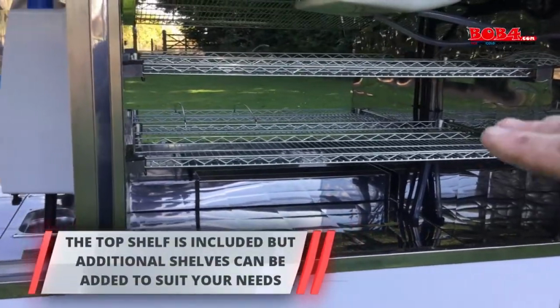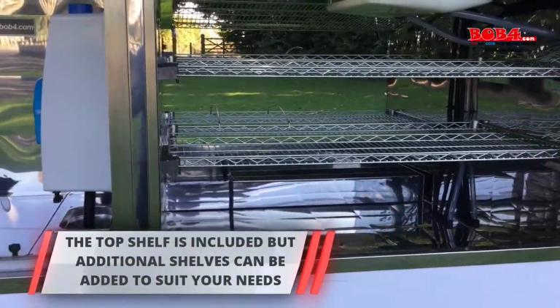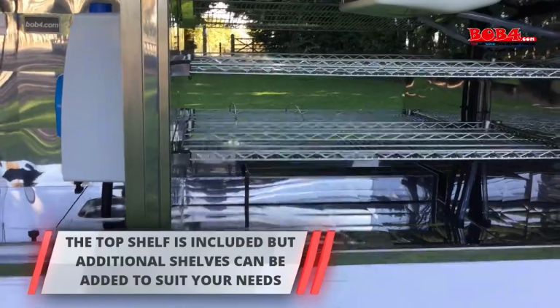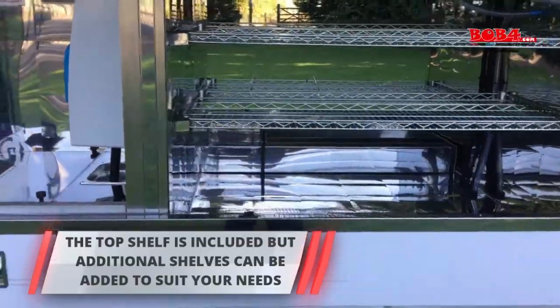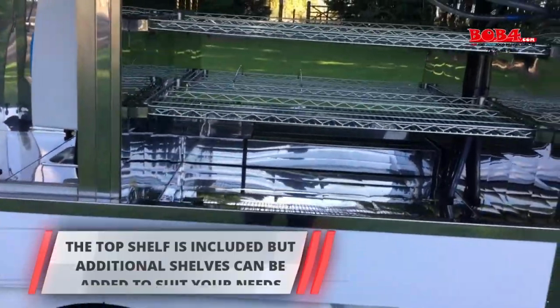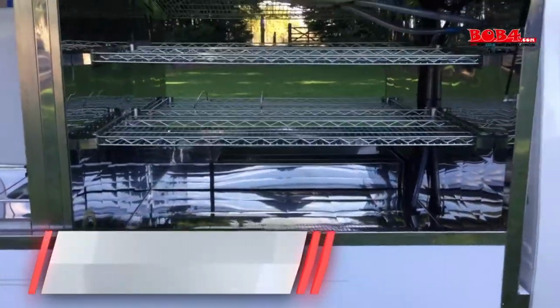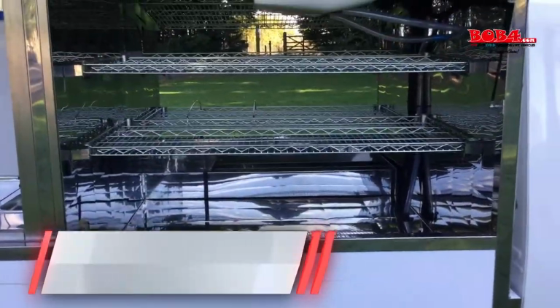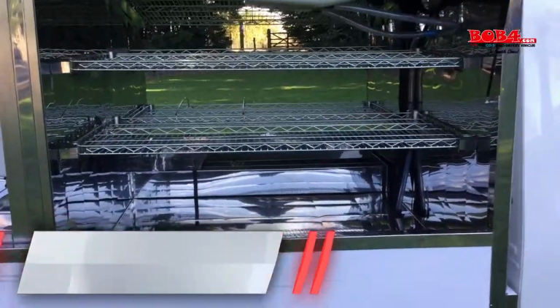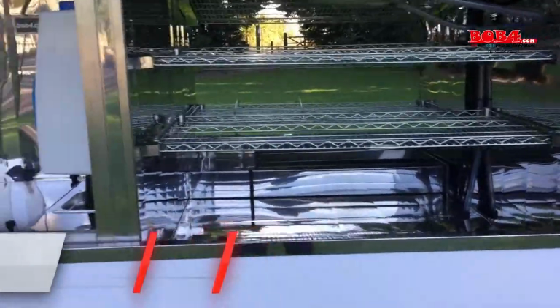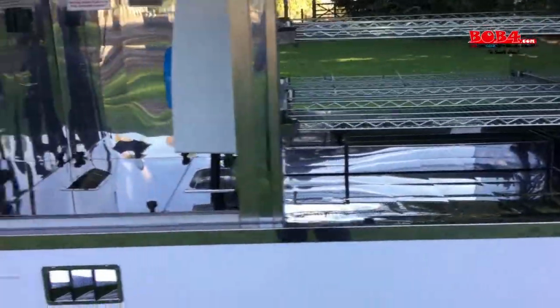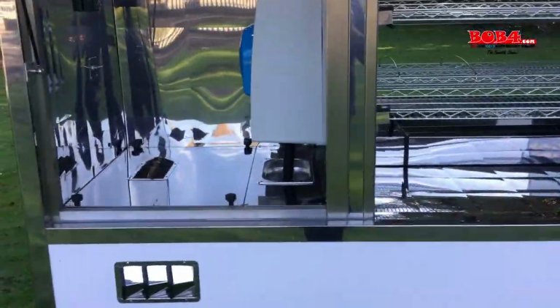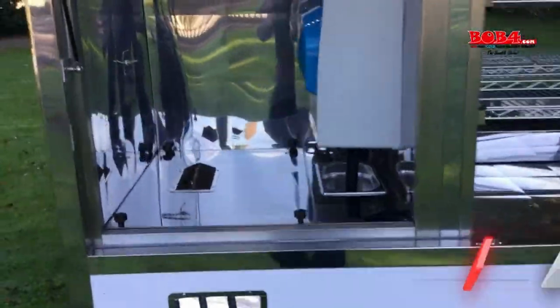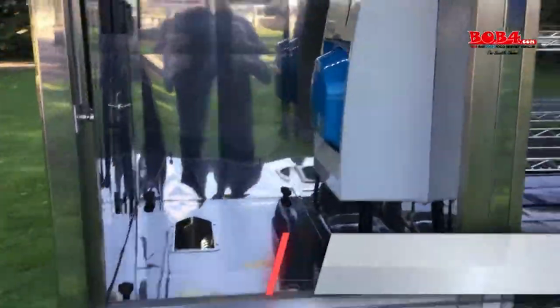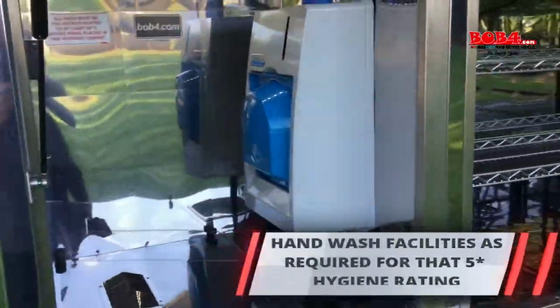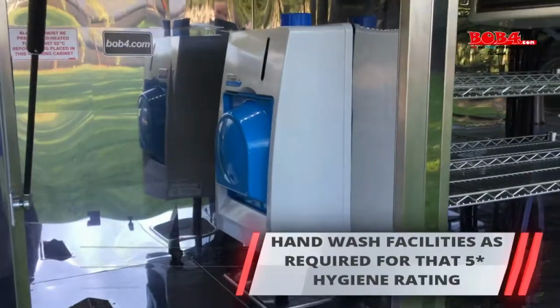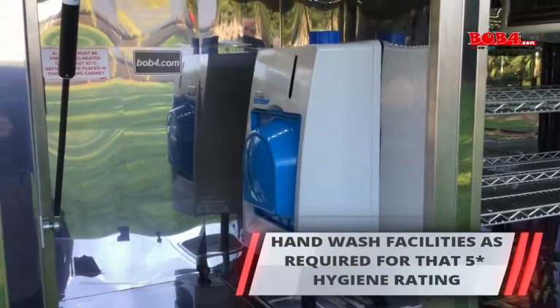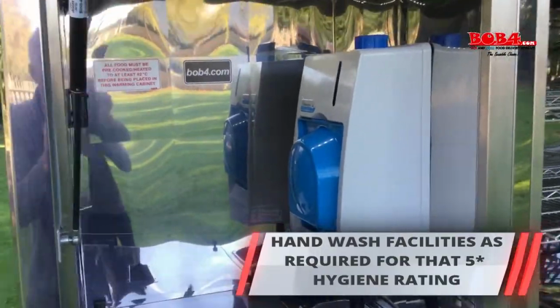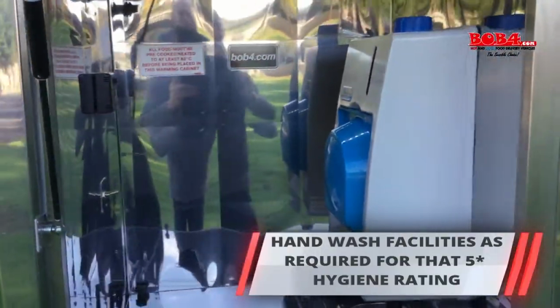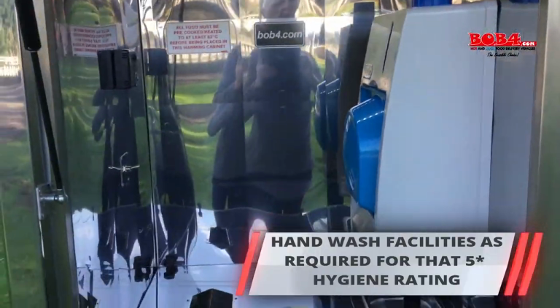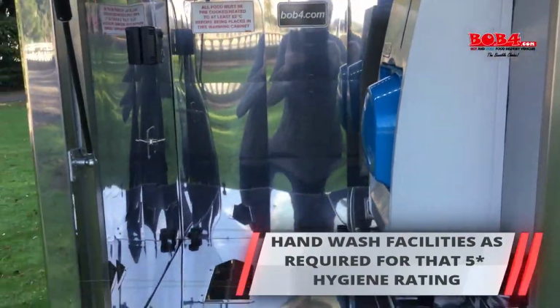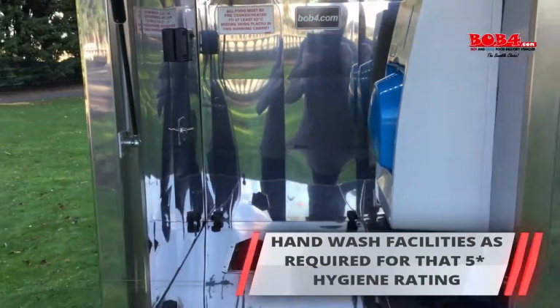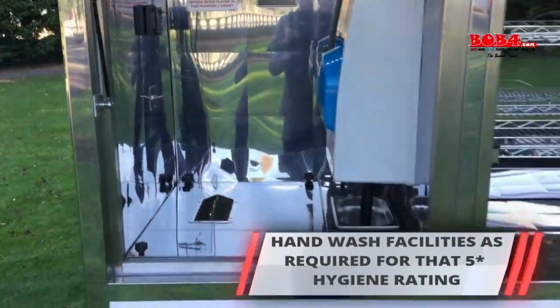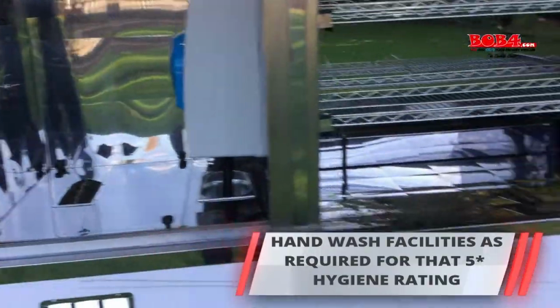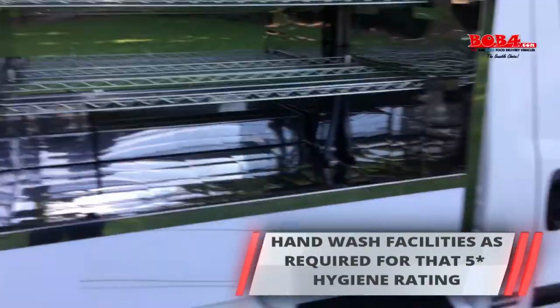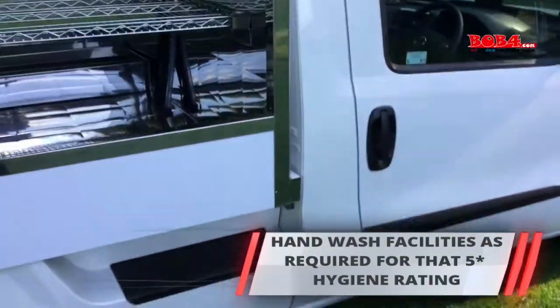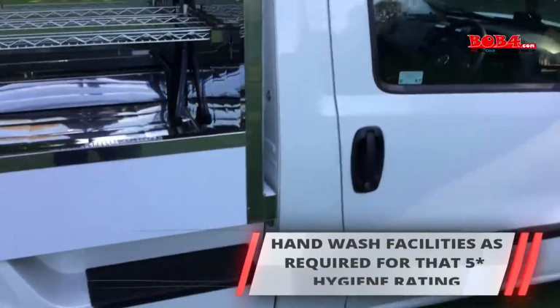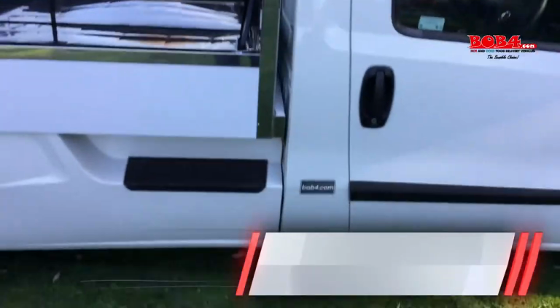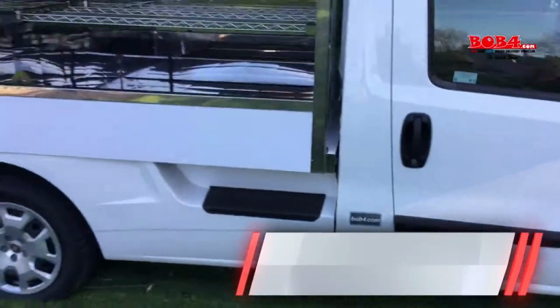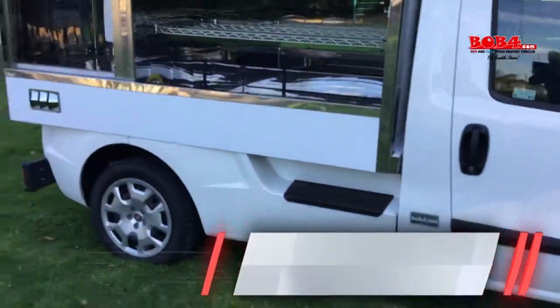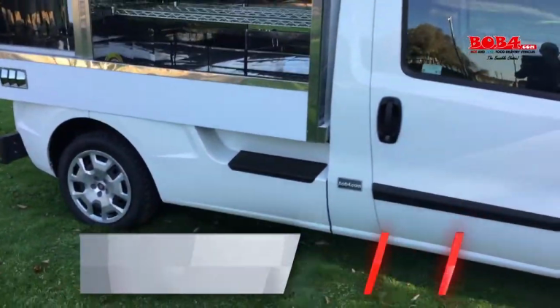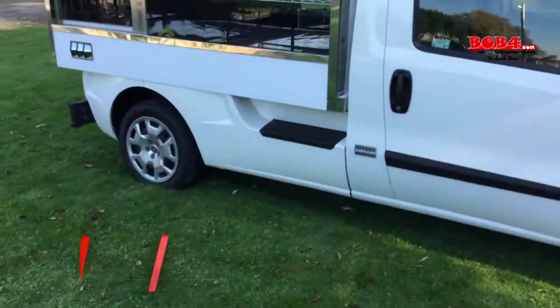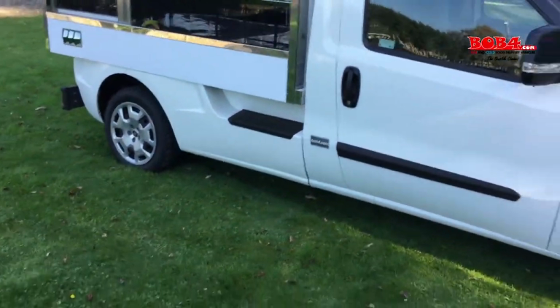Most customers order with one top shelf; the lower shelf is an extra option. In the back we have a hand wash, and we can also have an anti-back on that side as well. I think you'll agree, it's a very attractive little package.